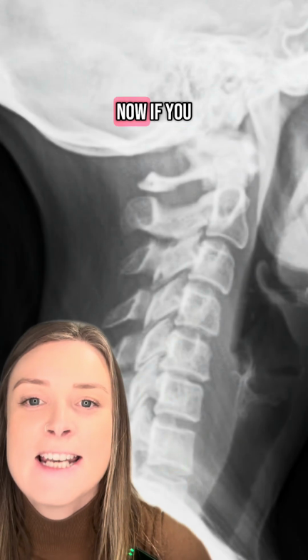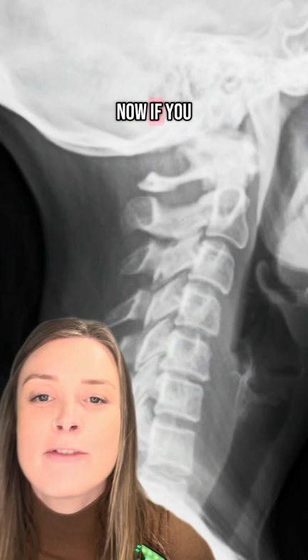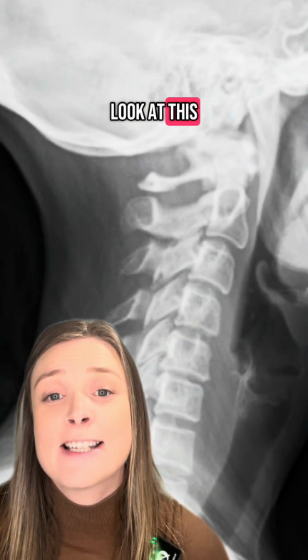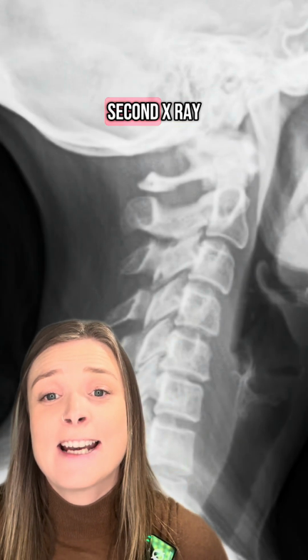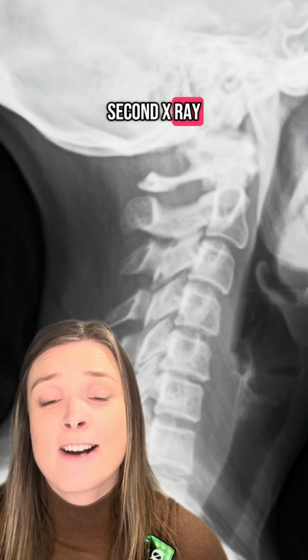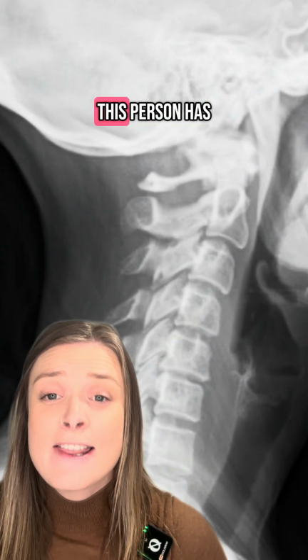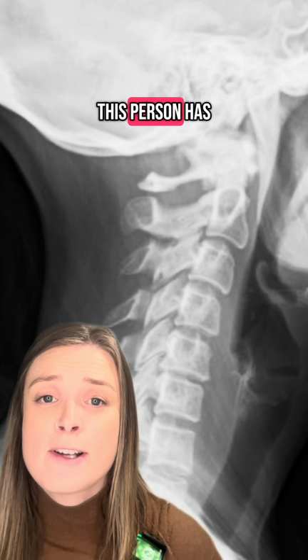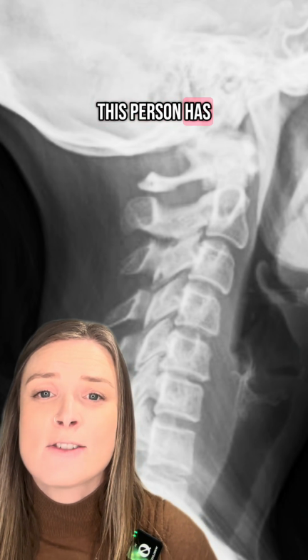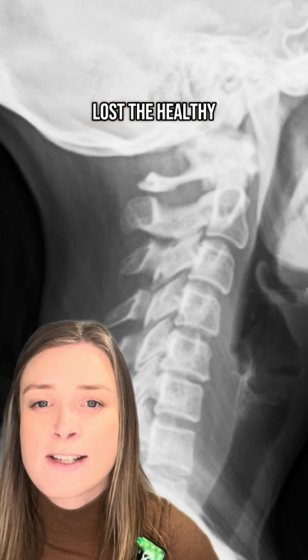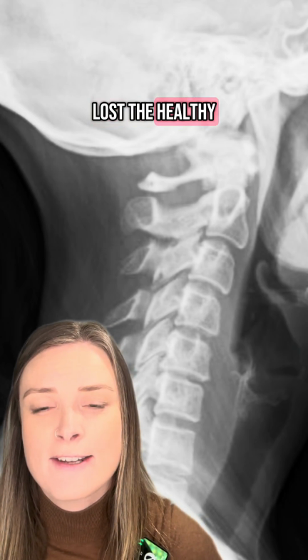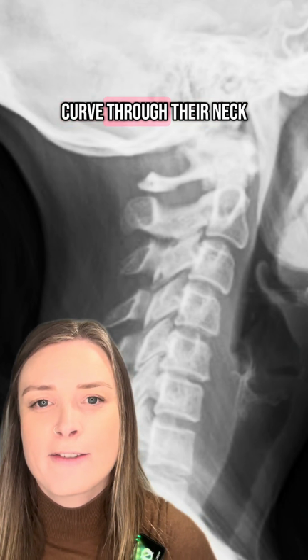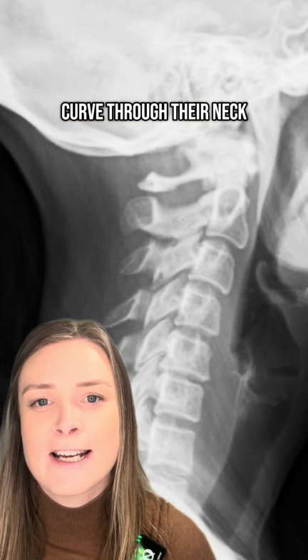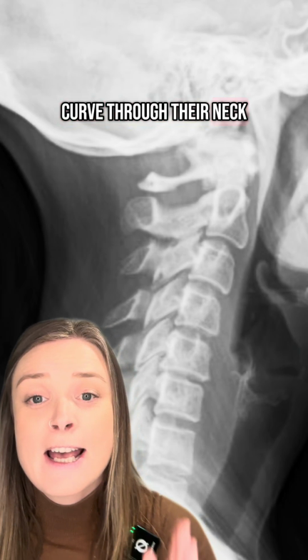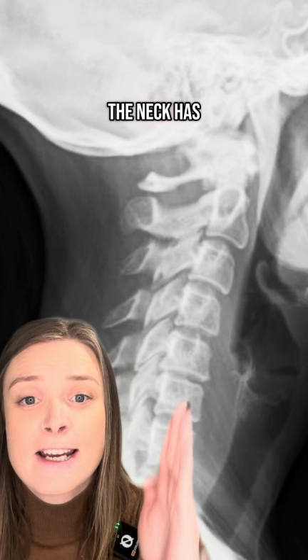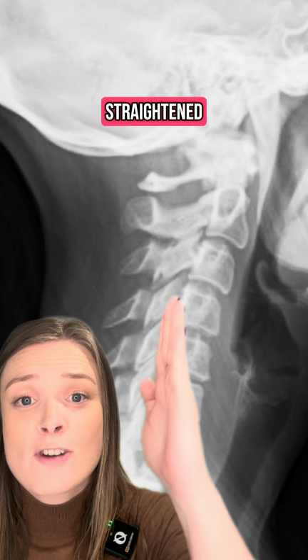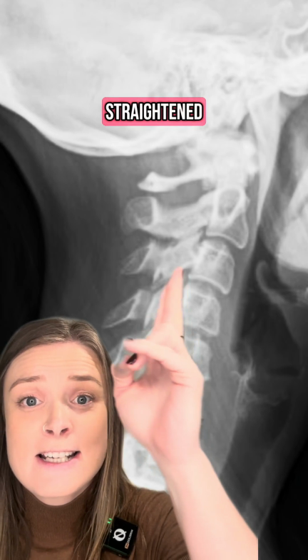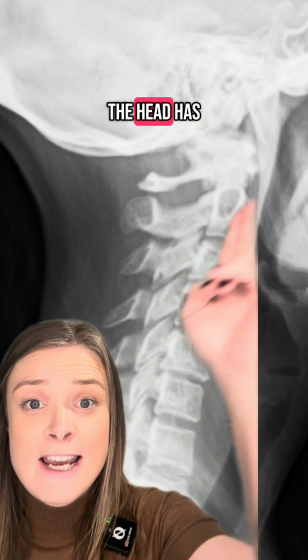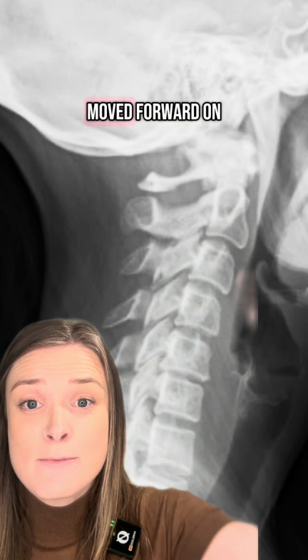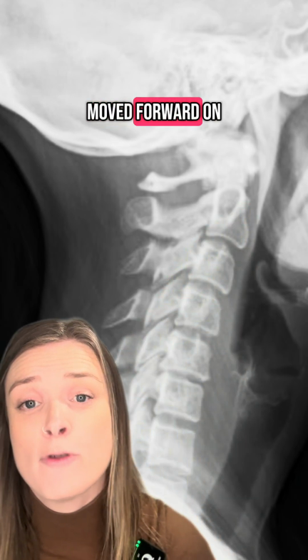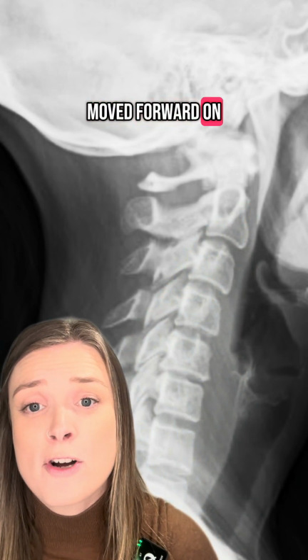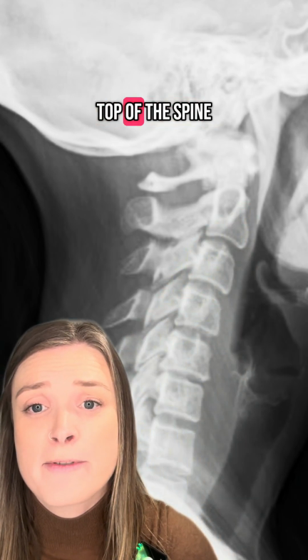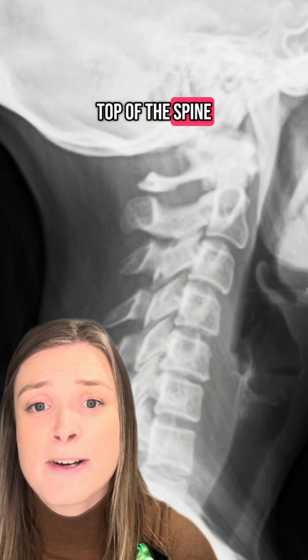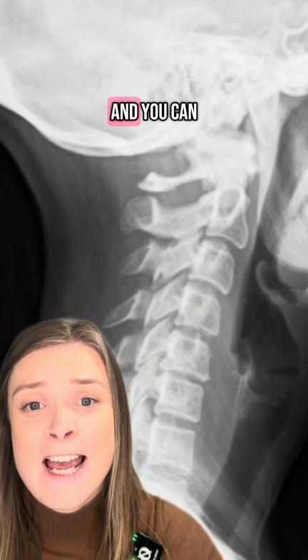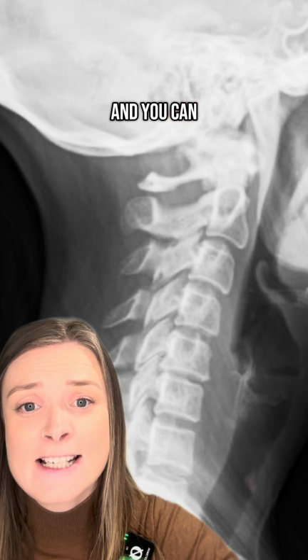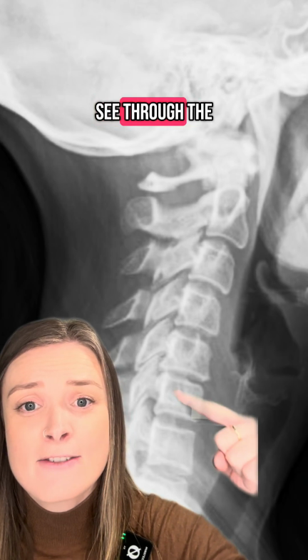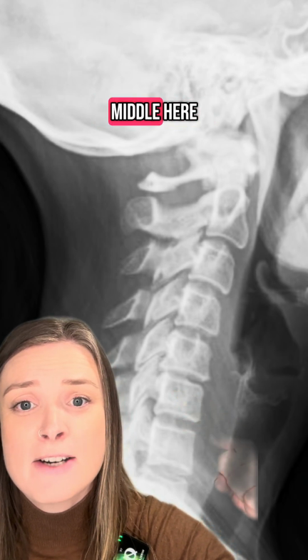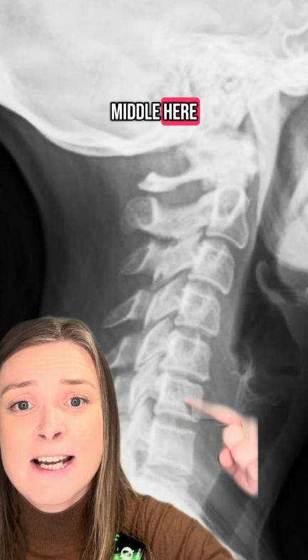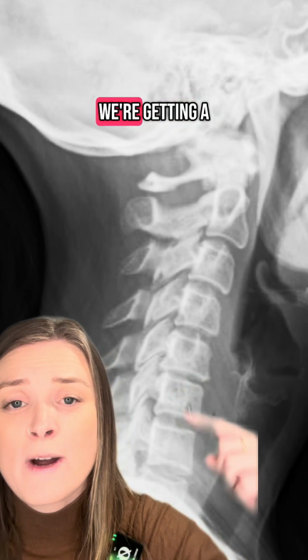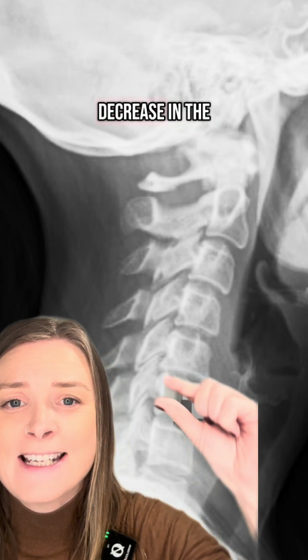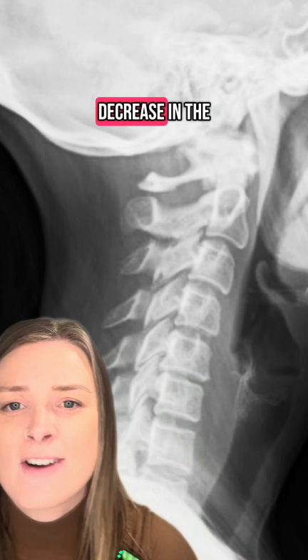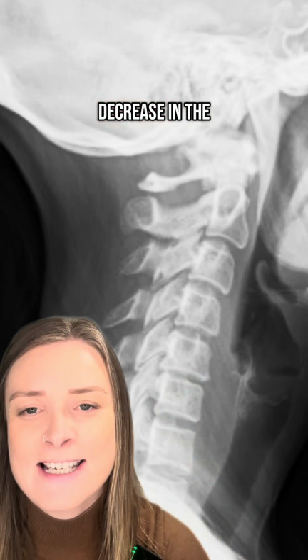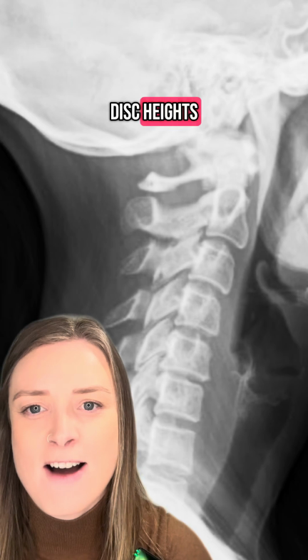Now if we look at this second x-ray, this person has lost the healthy curve through their neck. The neck has straightened, the head has moved forward on top of the spine, and you can see through the middle here we're getting a decrease in the disc heights.